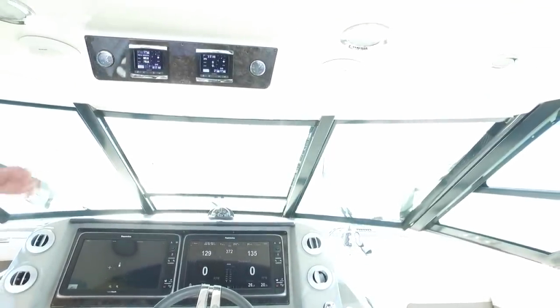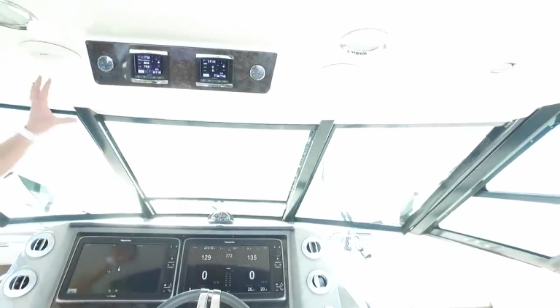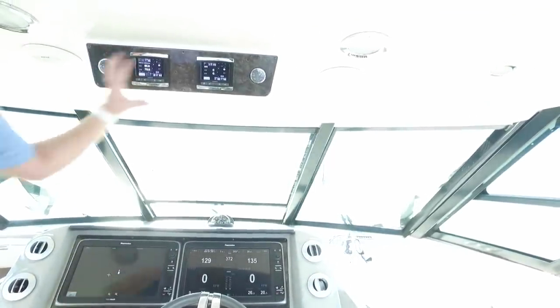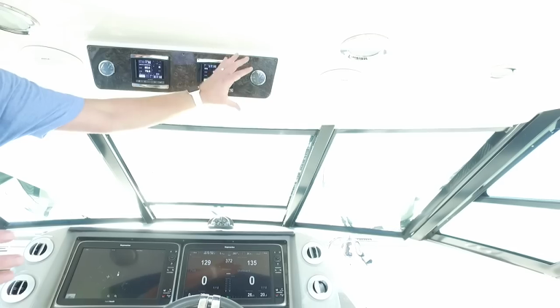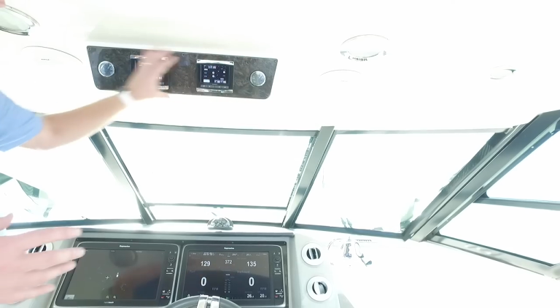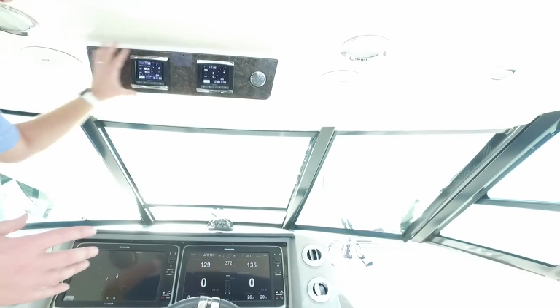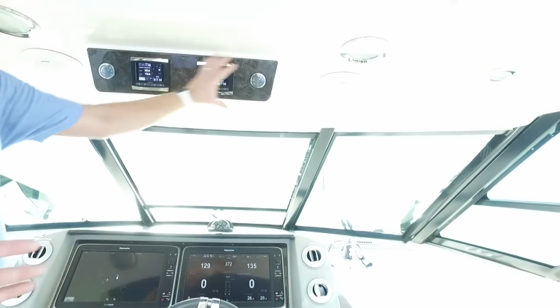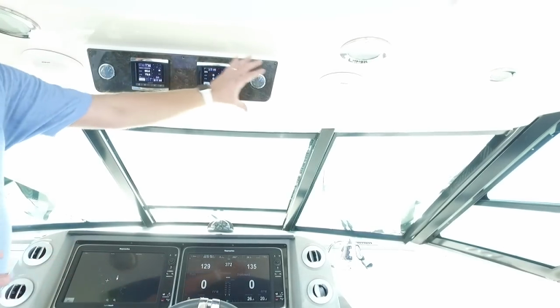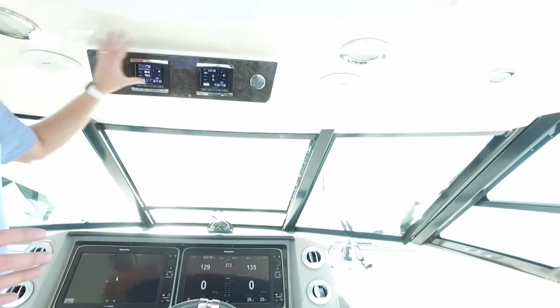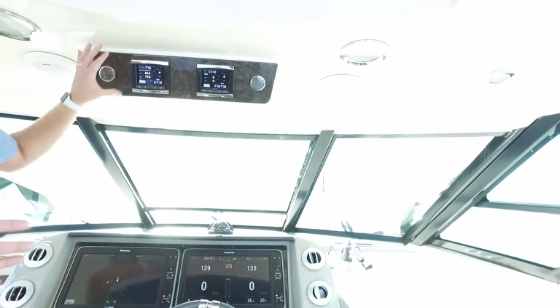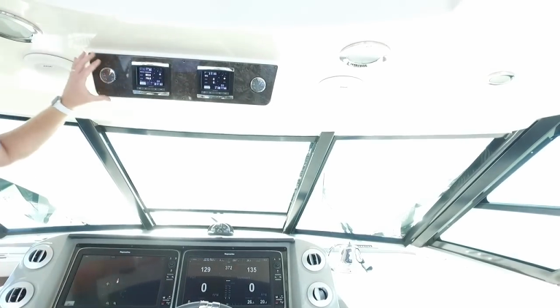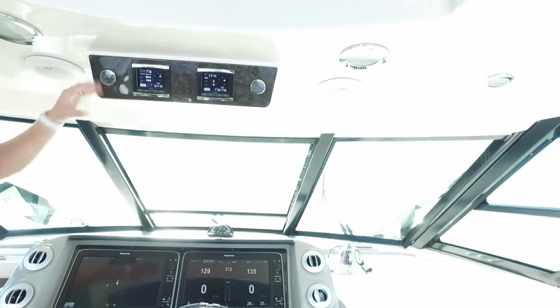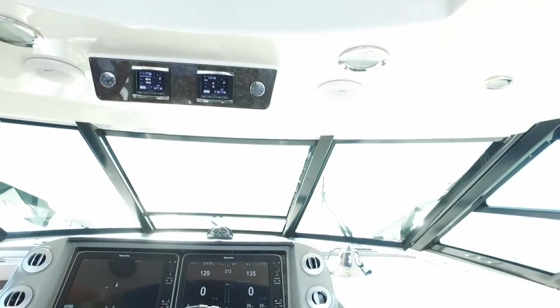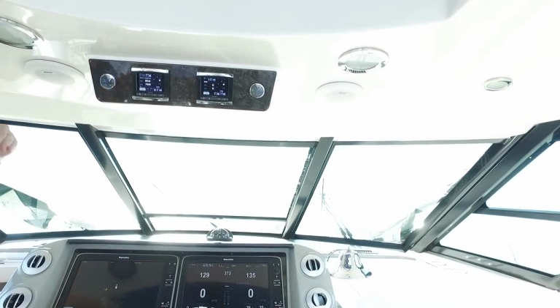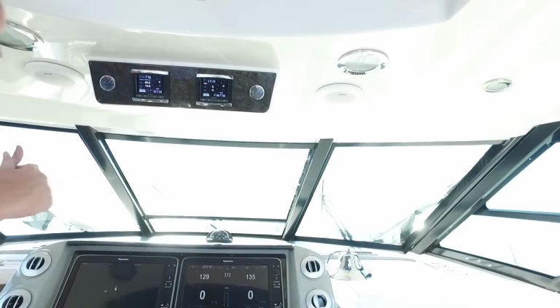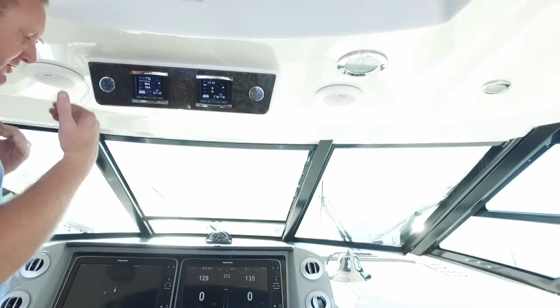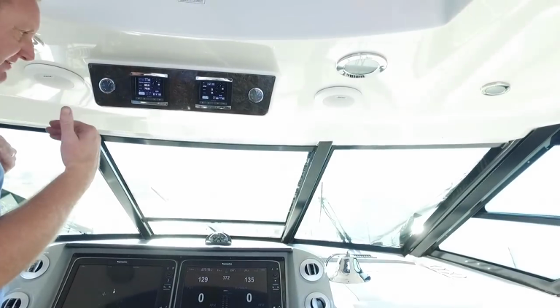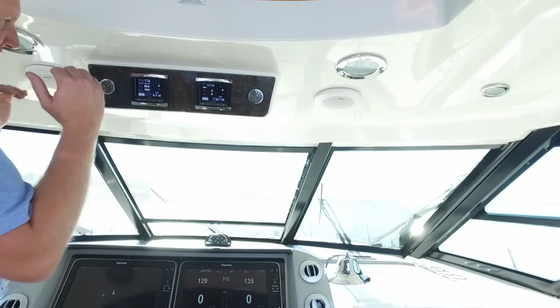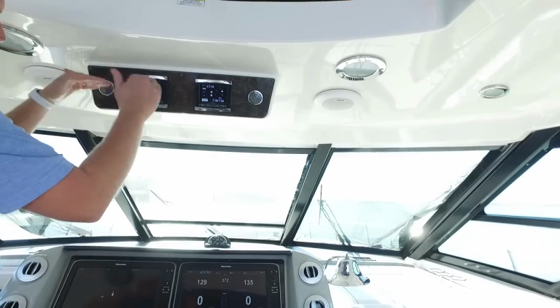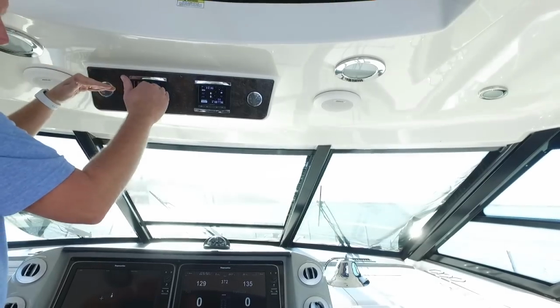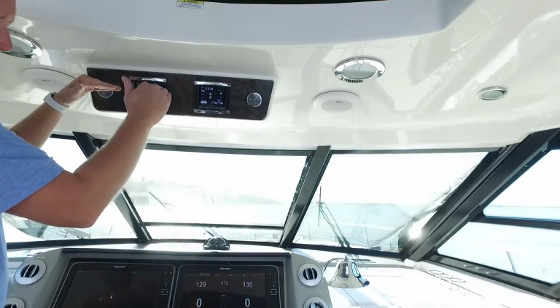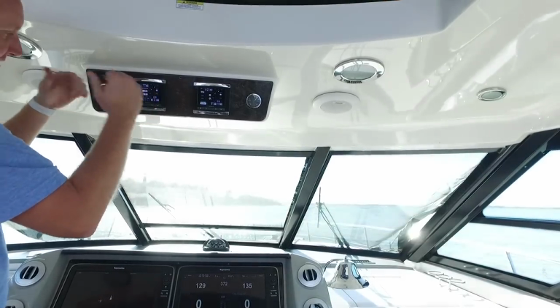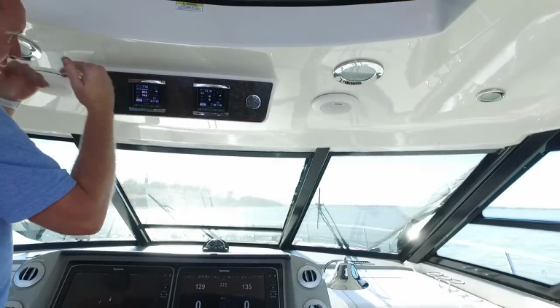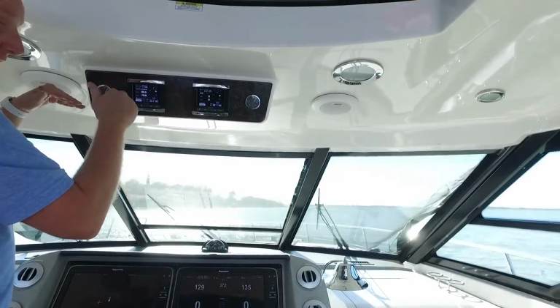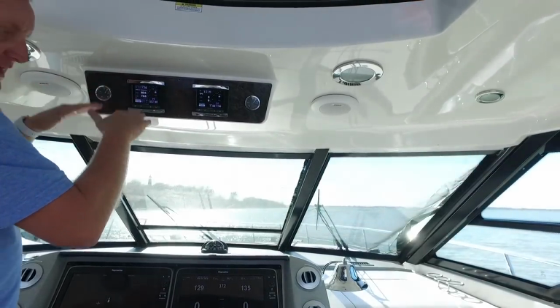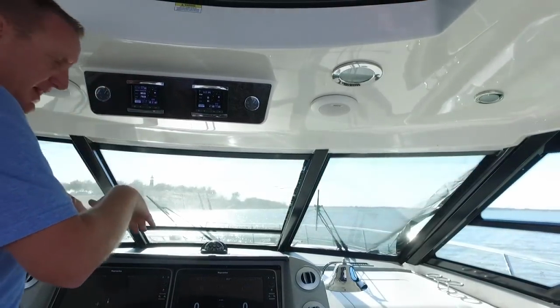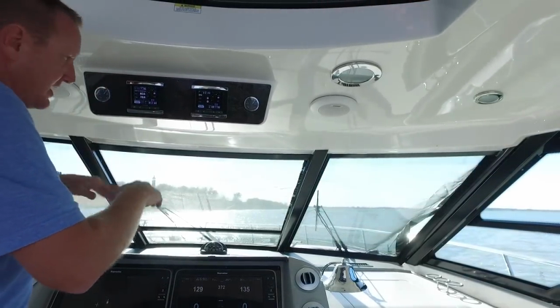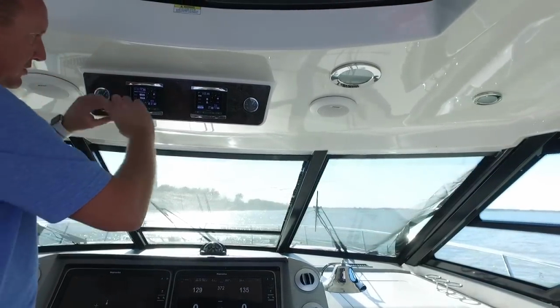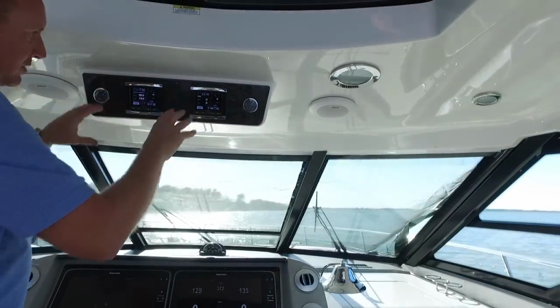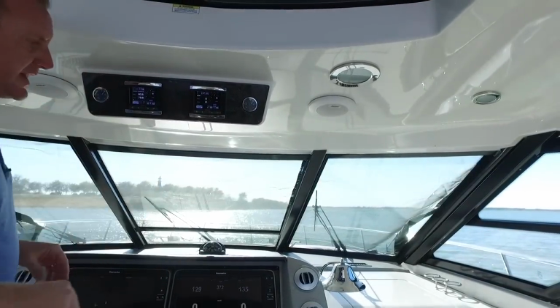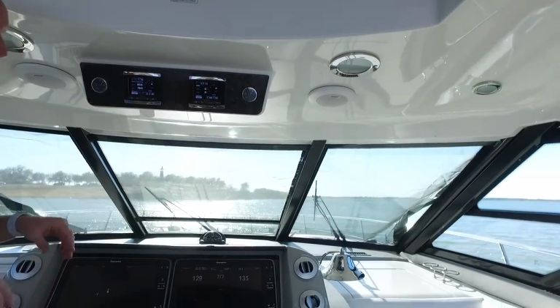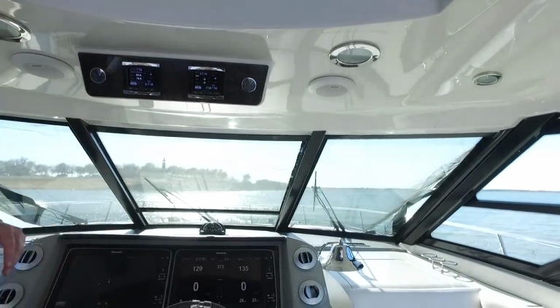As you see above here, you've got your vessel view controls across the front. It really gives you the ability to see all your engine information while navigating with eyes up, not eyes down. Cool layout there as well.